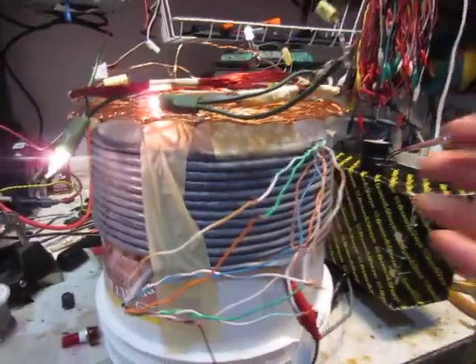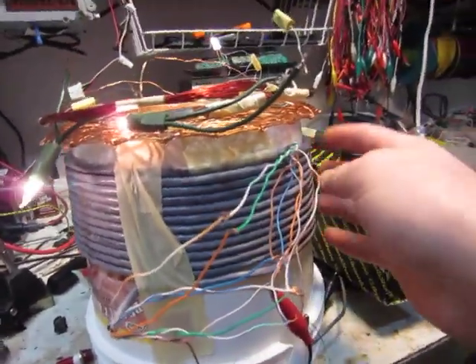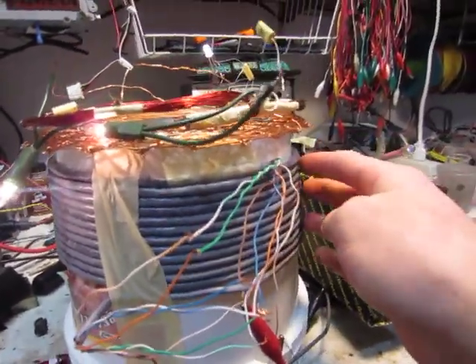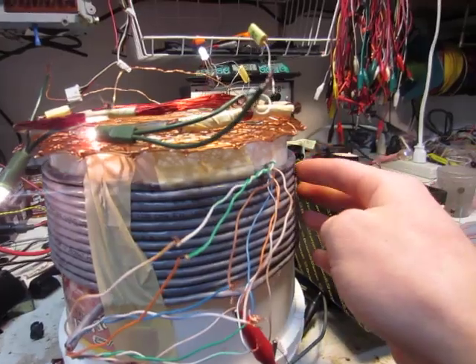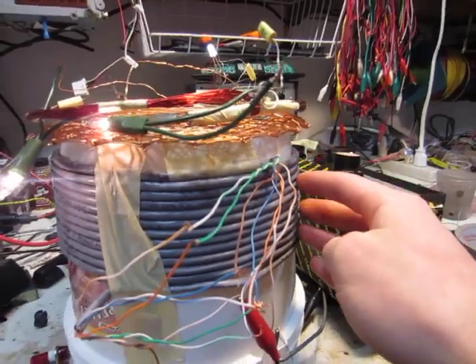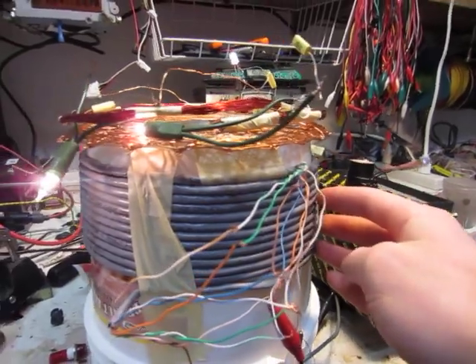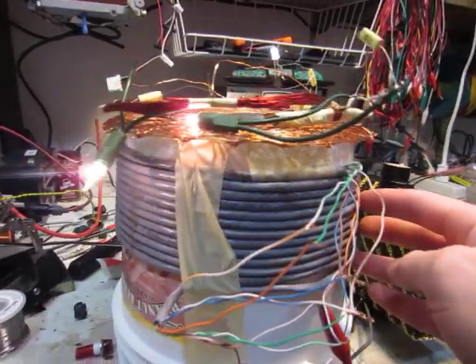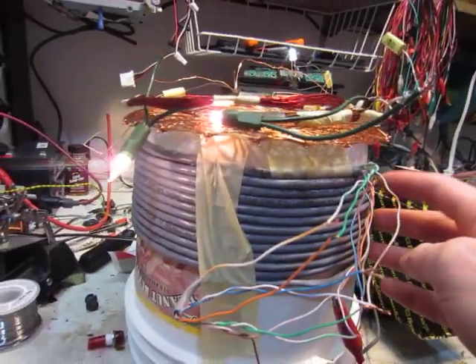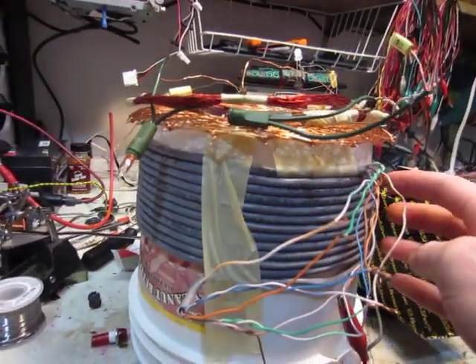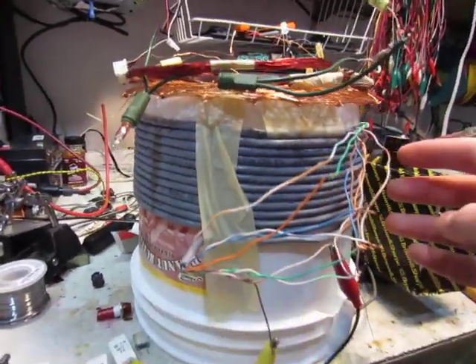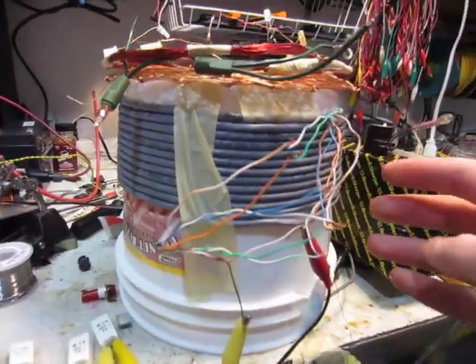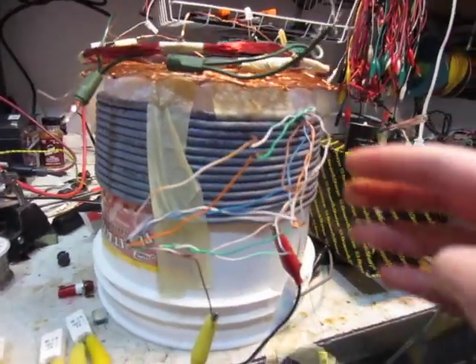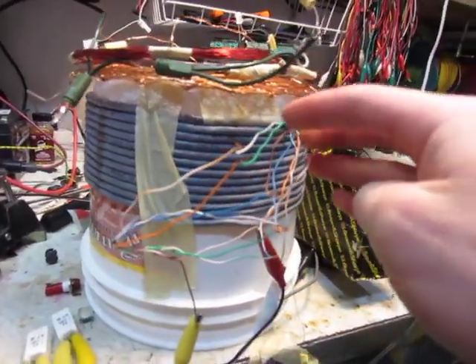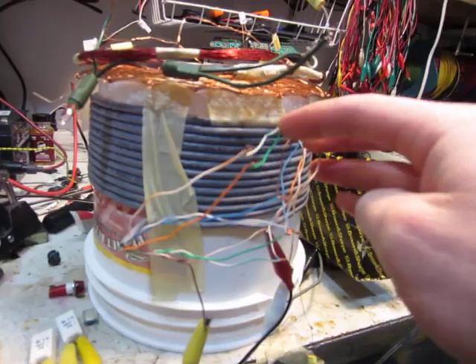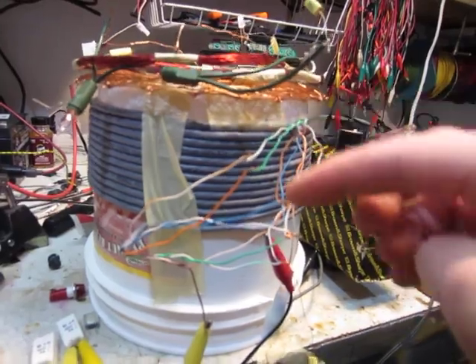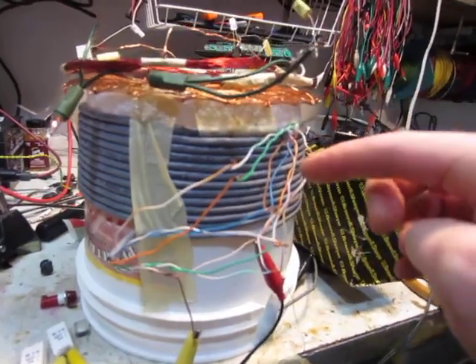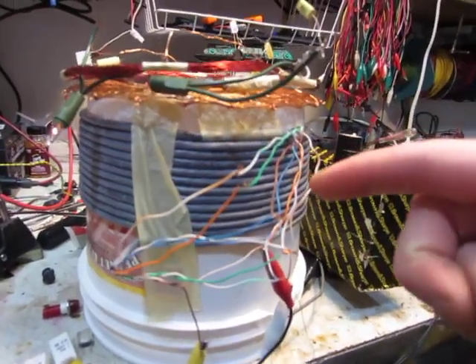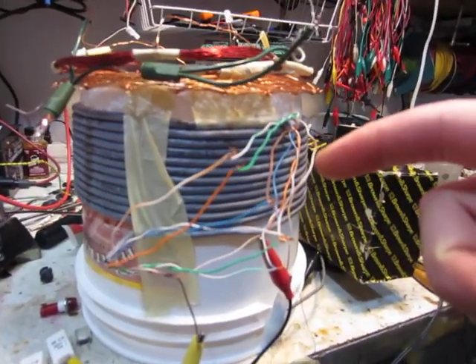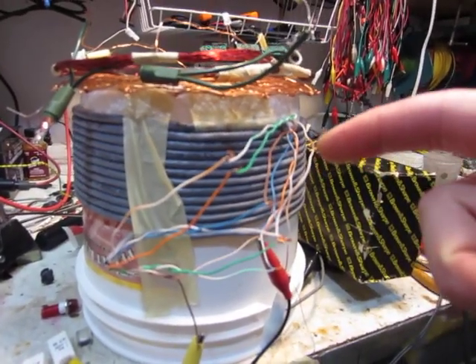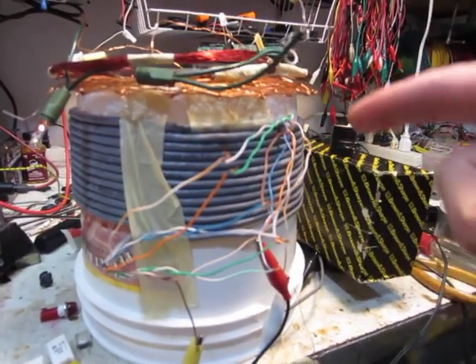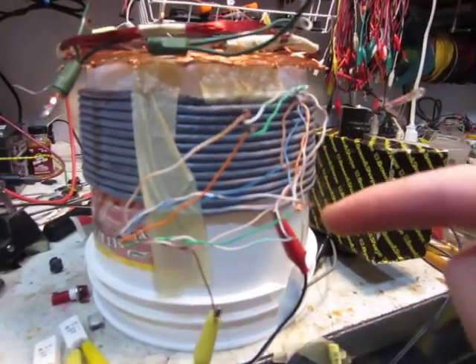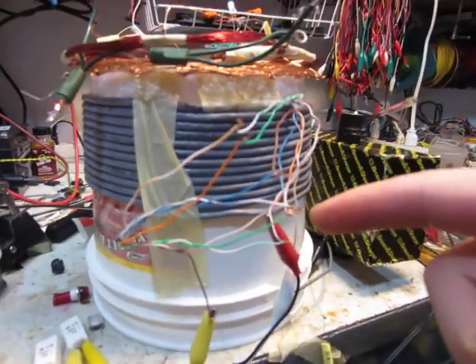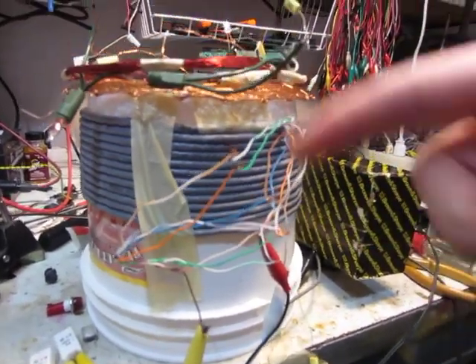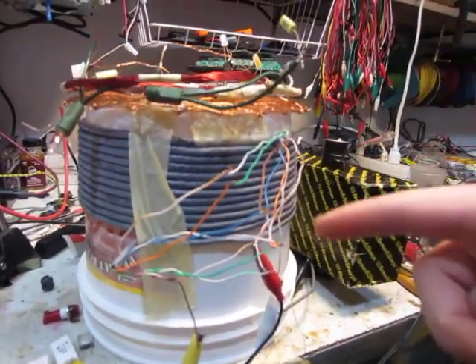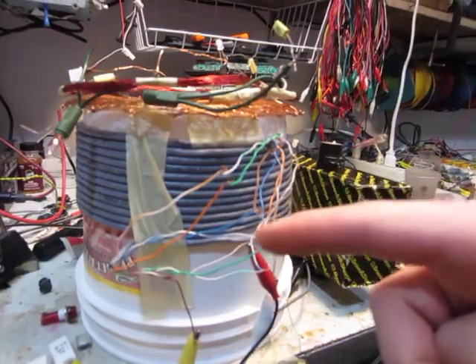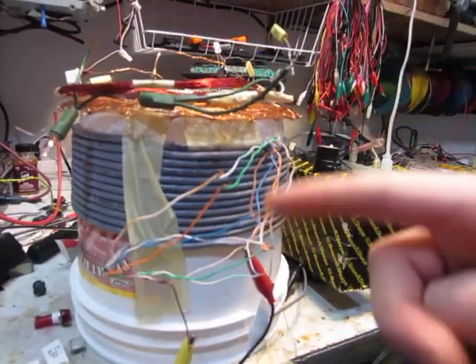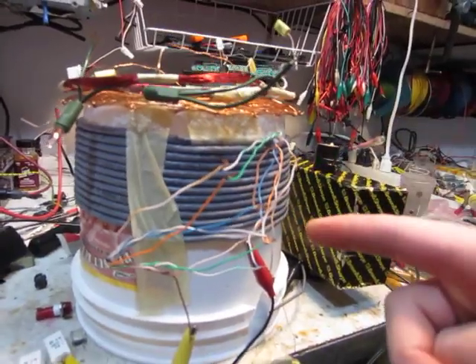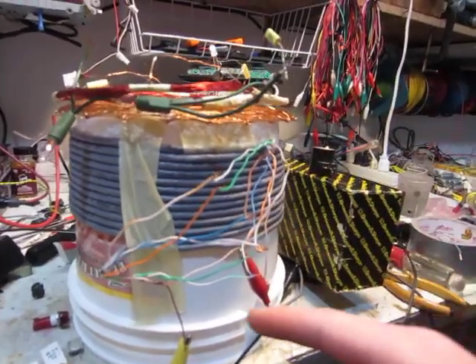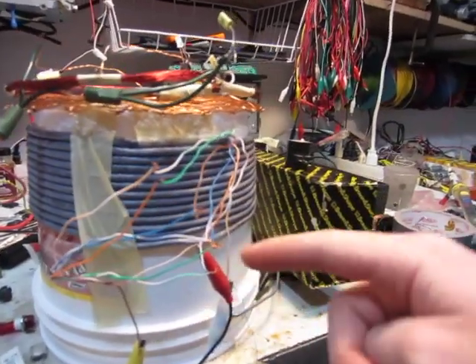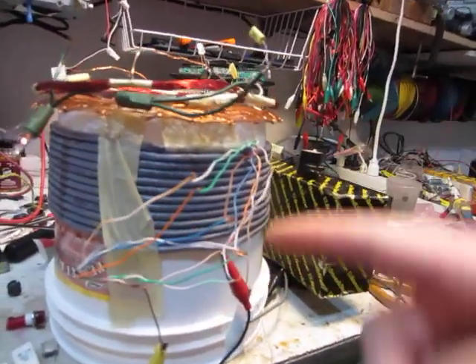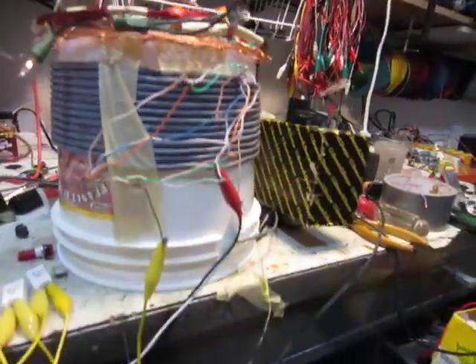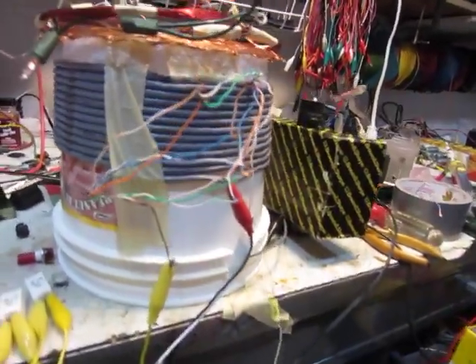I've got a cat5 cable — I'm not really sure how long it is — but I've got all the wires connected up so that they're in series, basically, so that it's all one long cable.